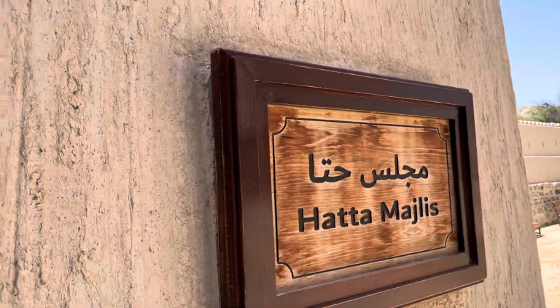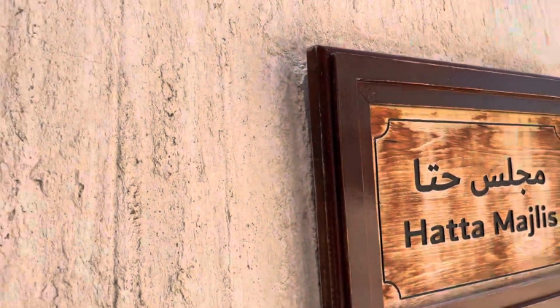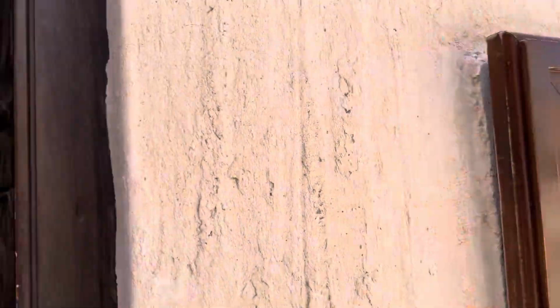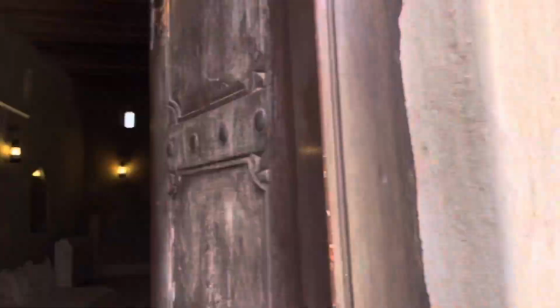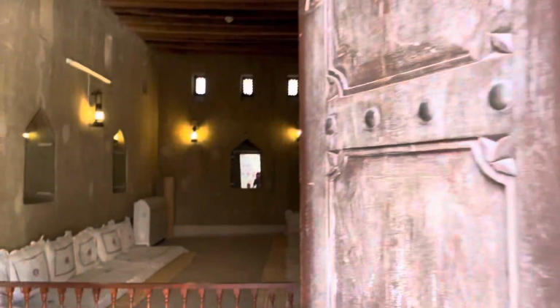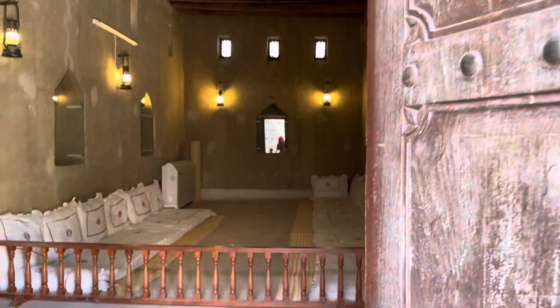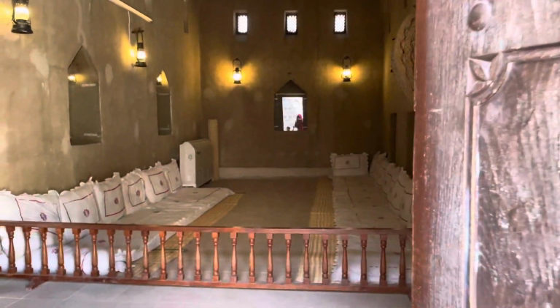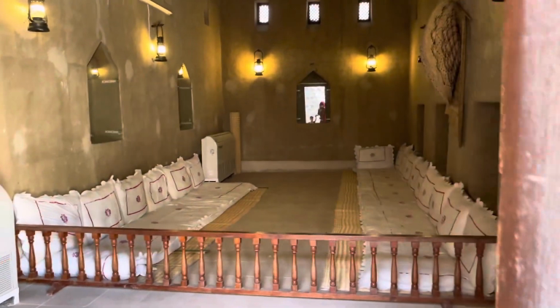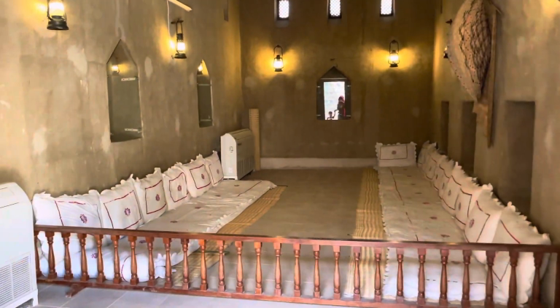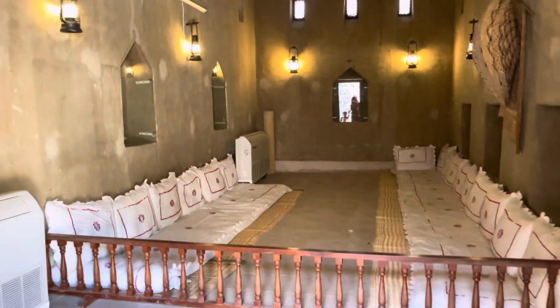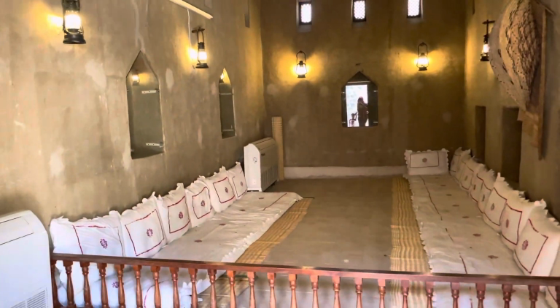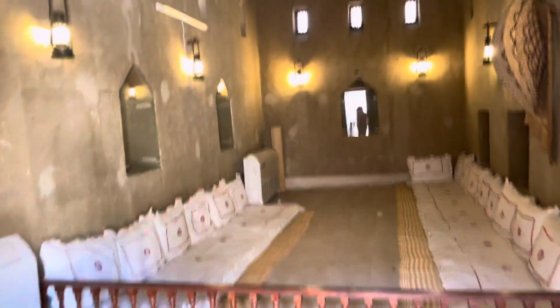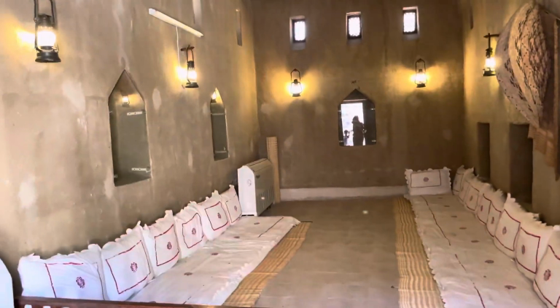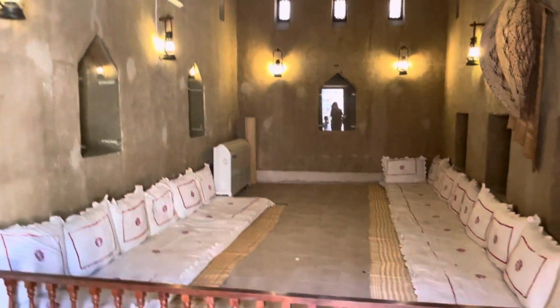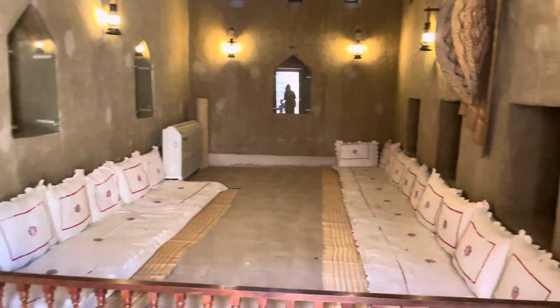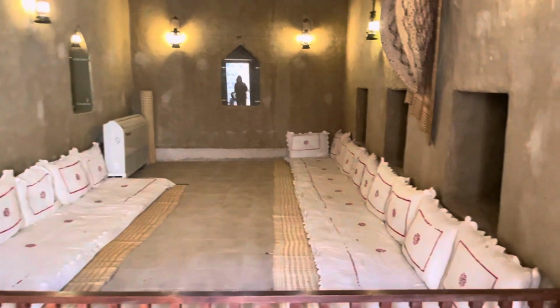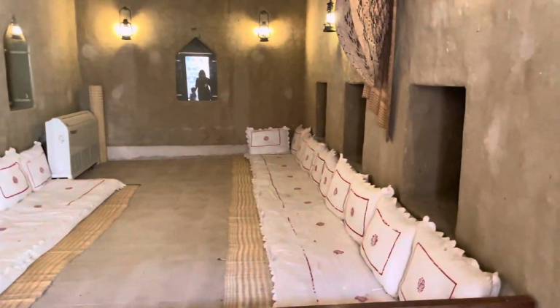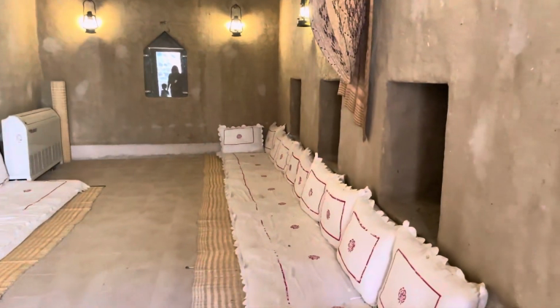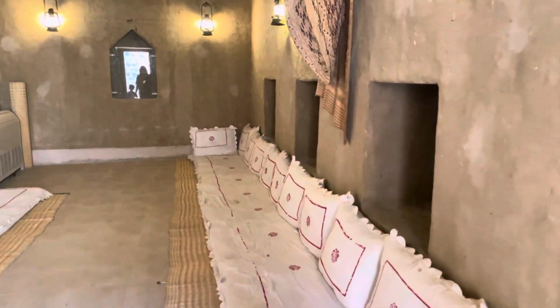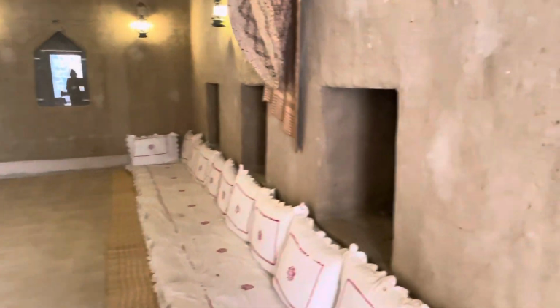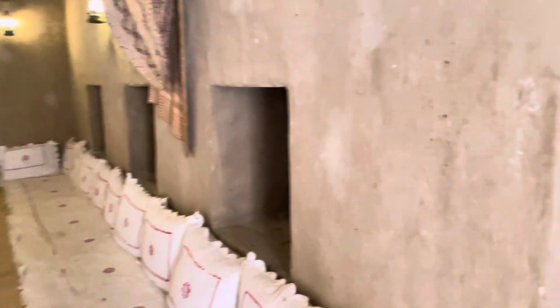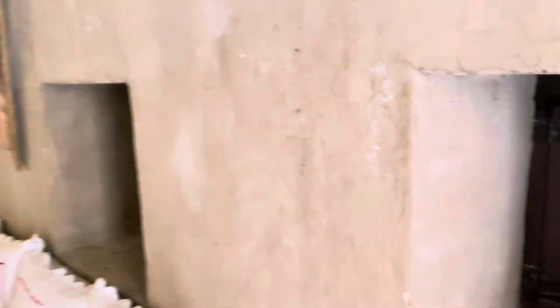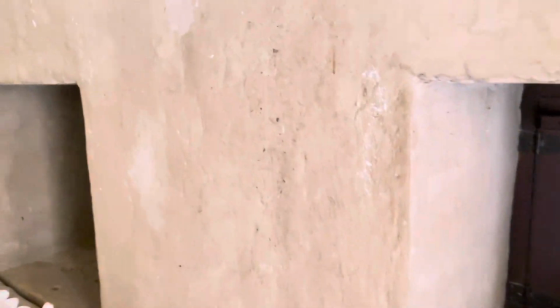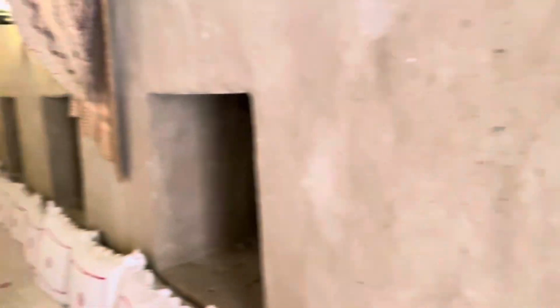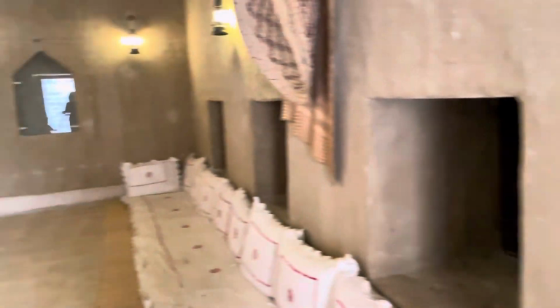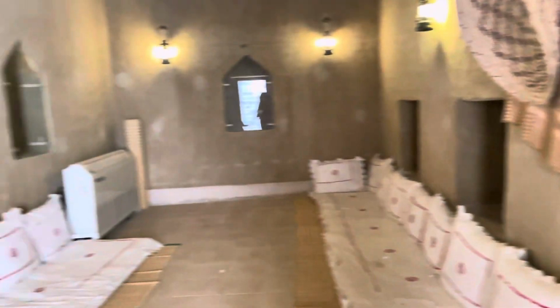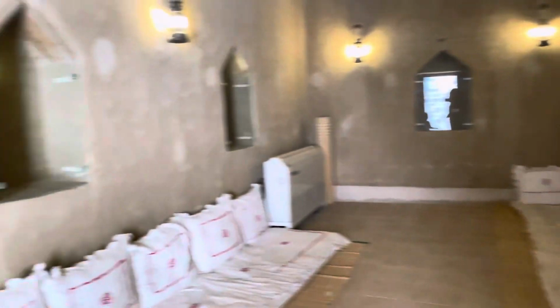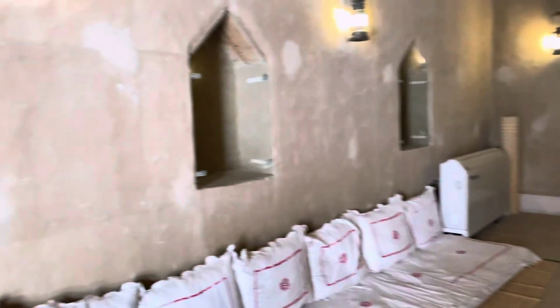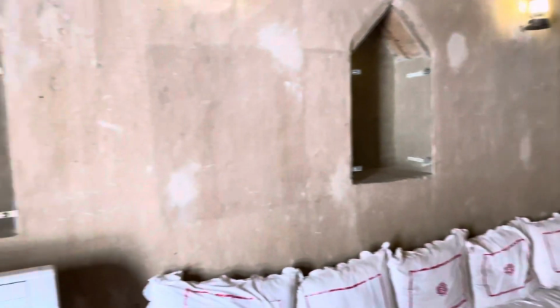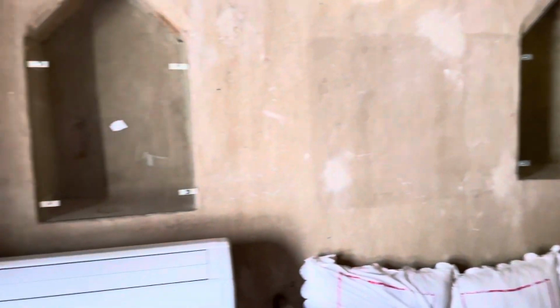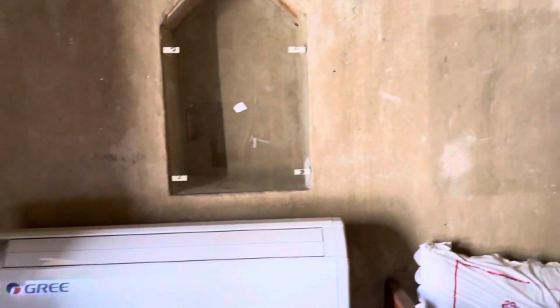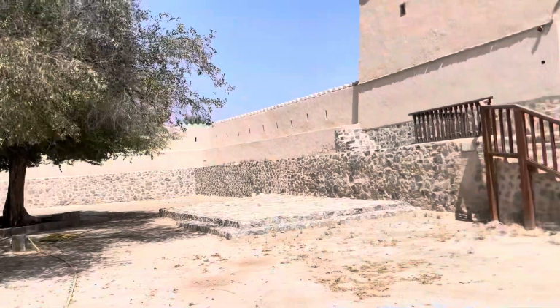That is the Hatta Majlis. It's where everyone sits down and talks to each other.